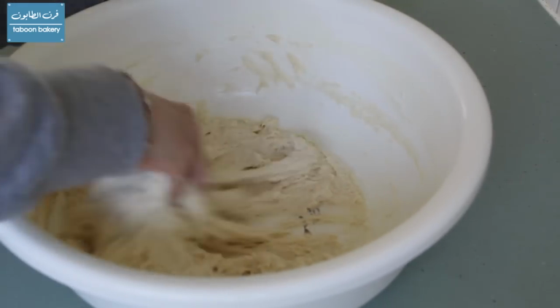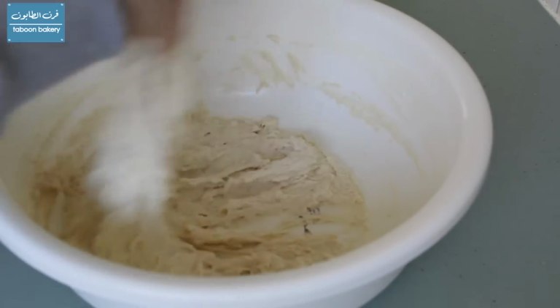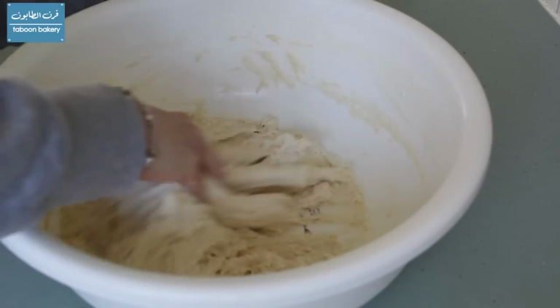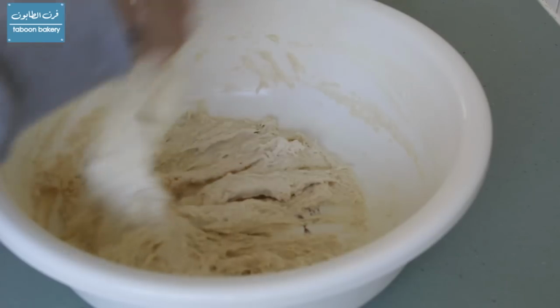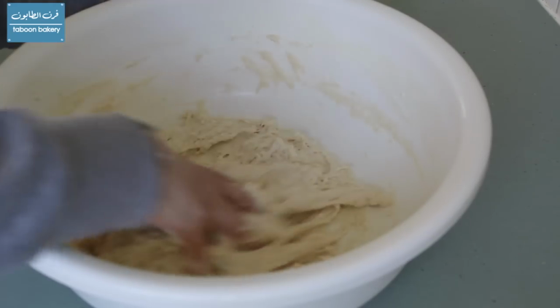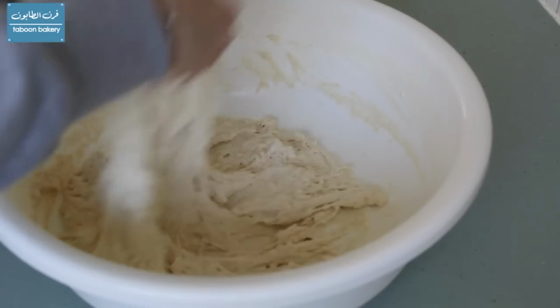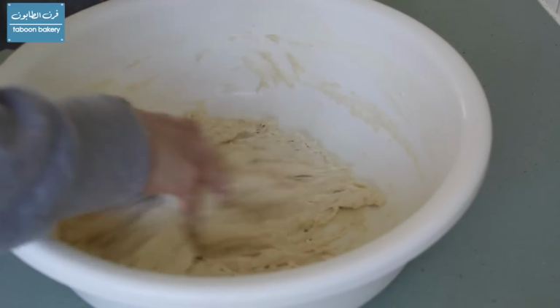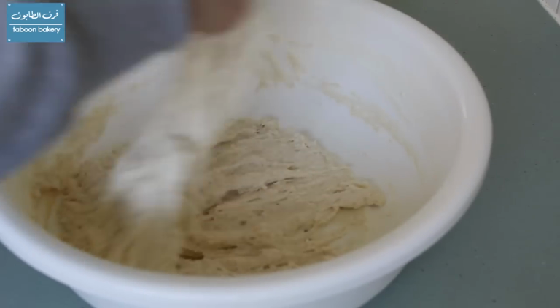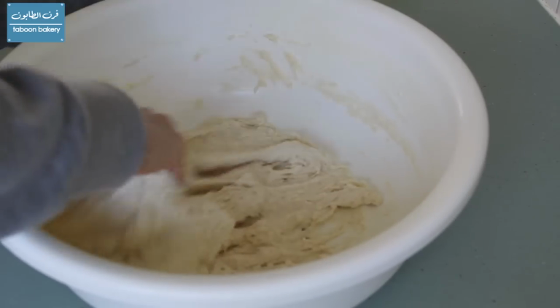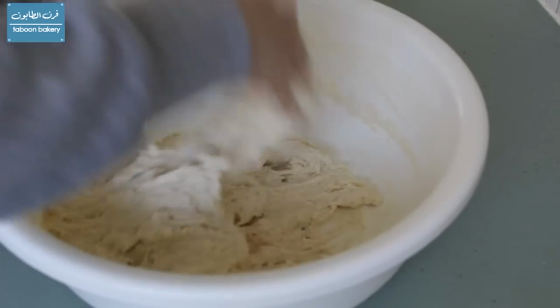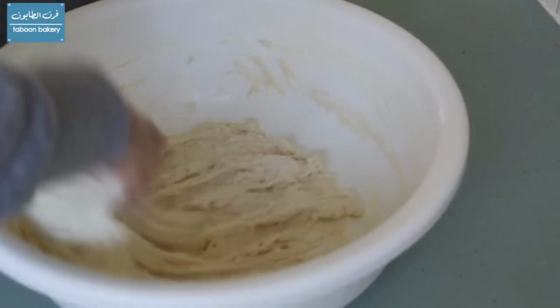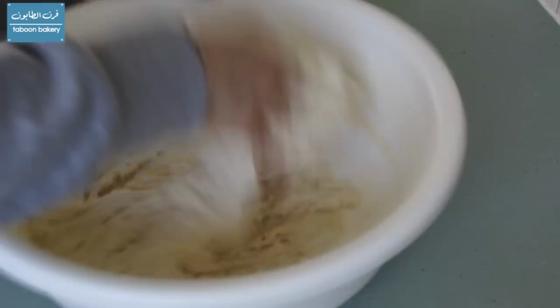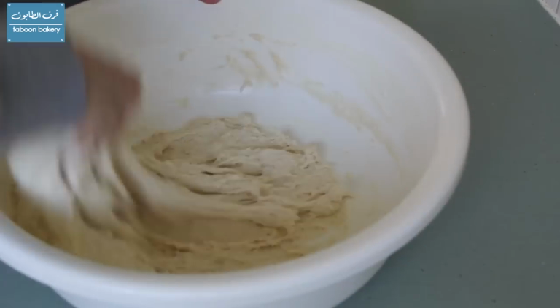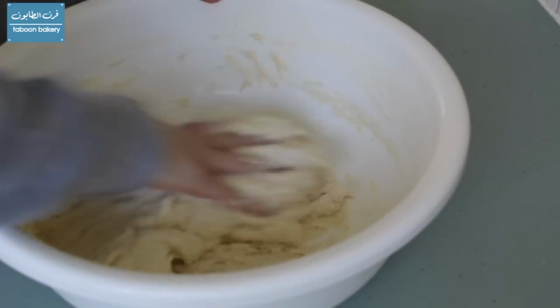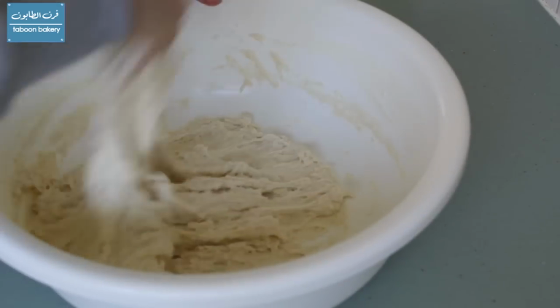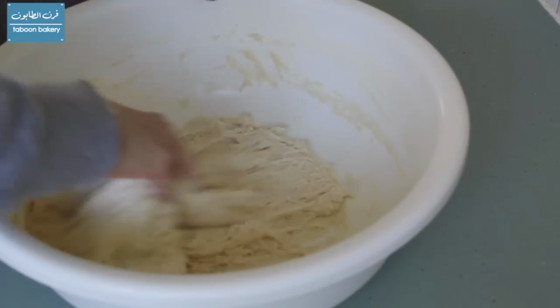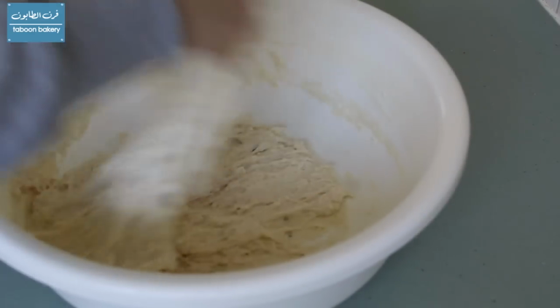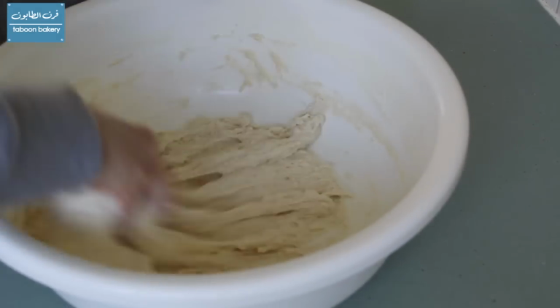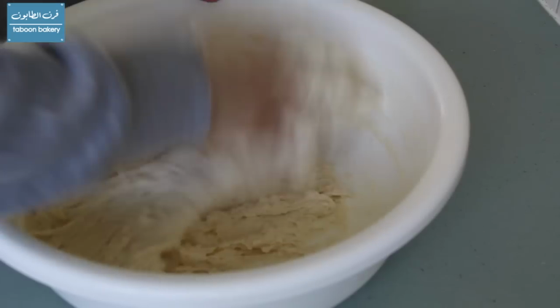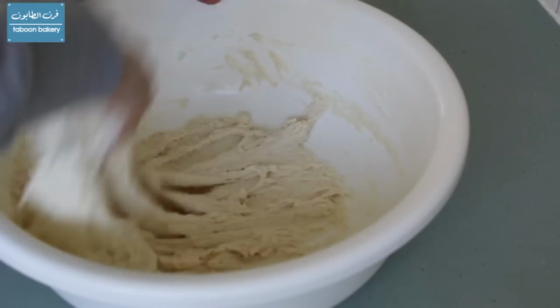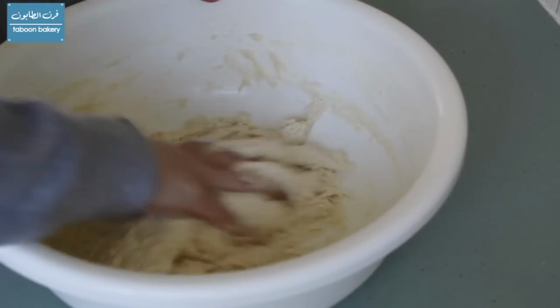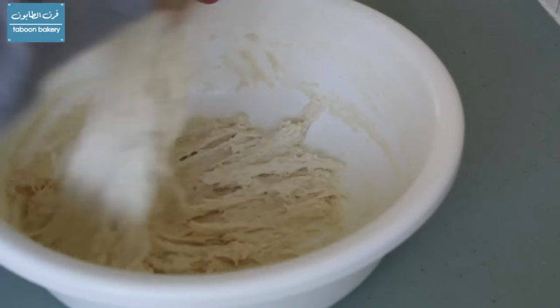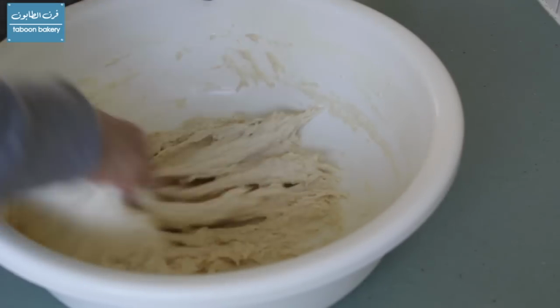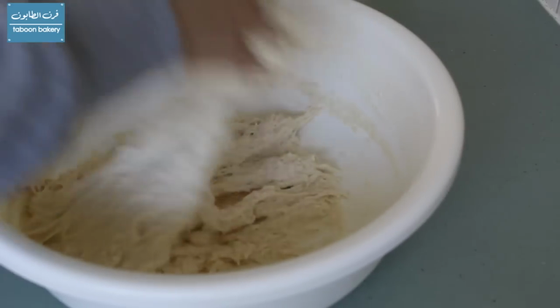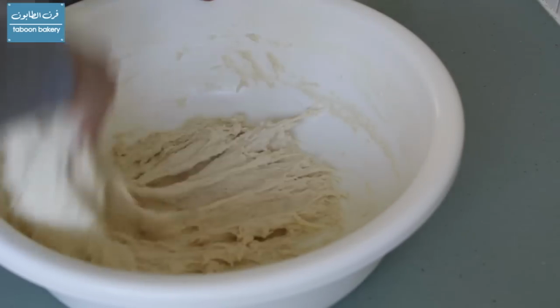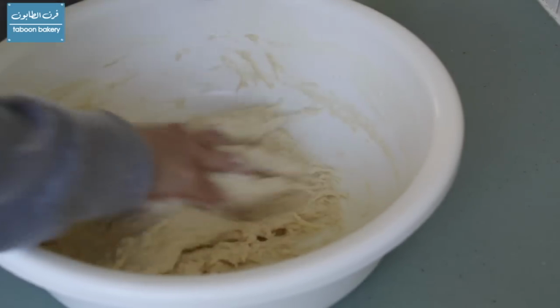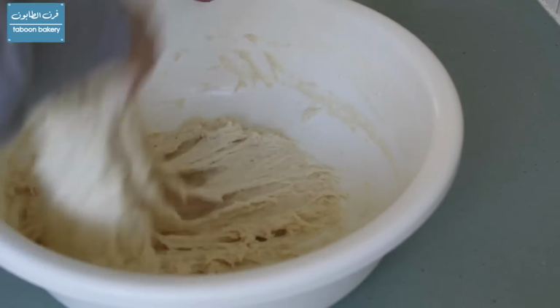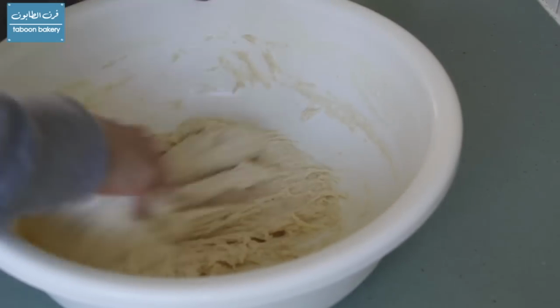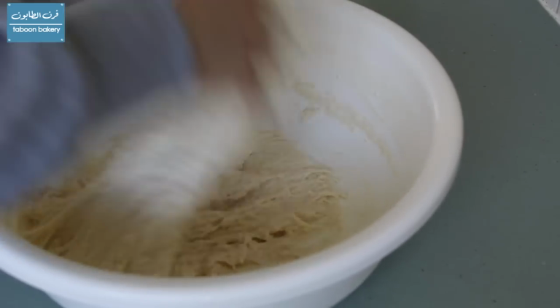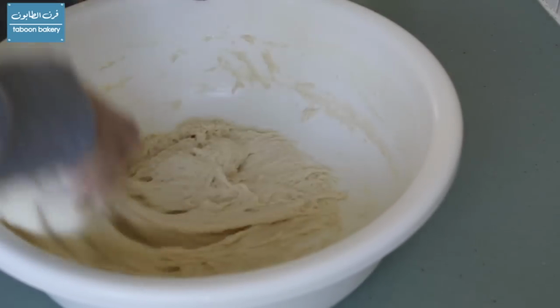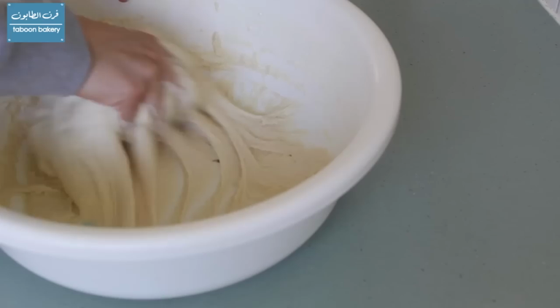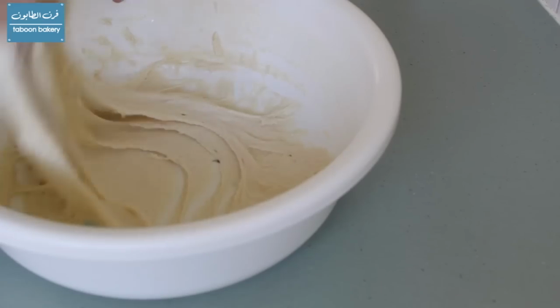Then we will start kneading the dough in a different way. We will bring it to the top and then slap it back, and keep repeating that until the dough becomes more elastic and the gluten strands form.